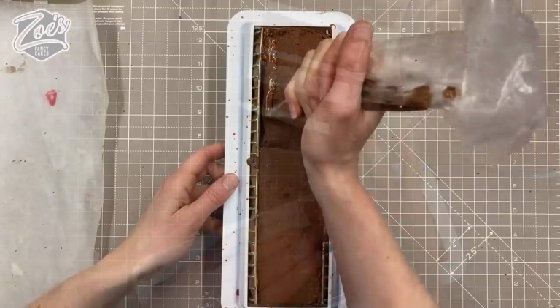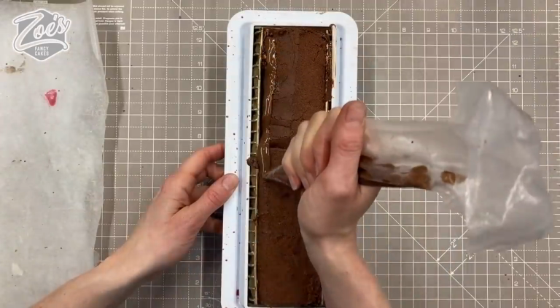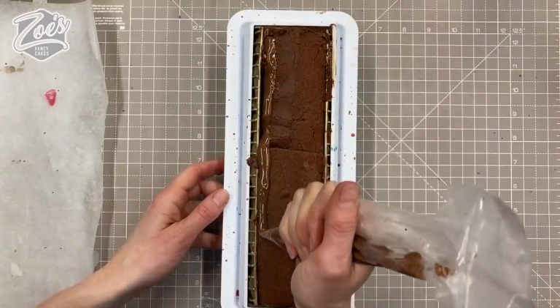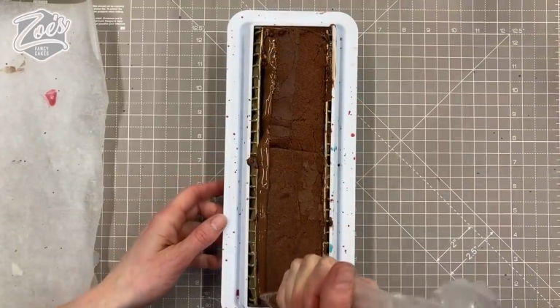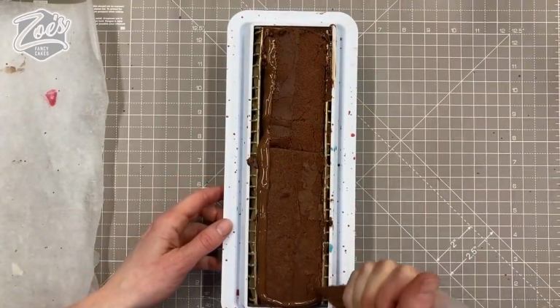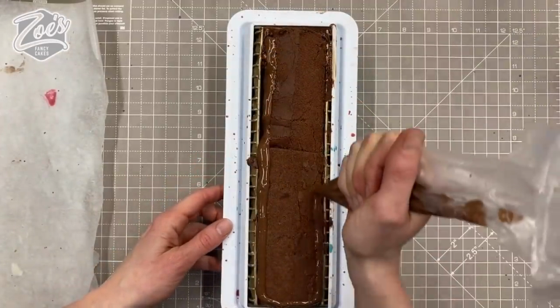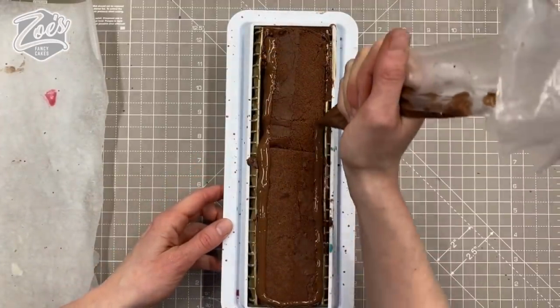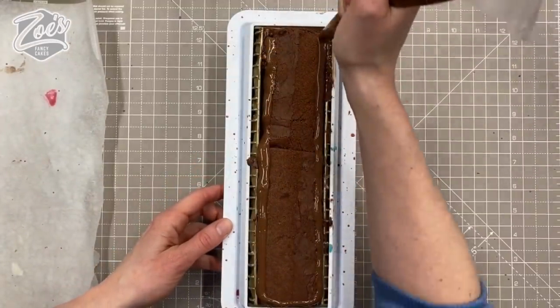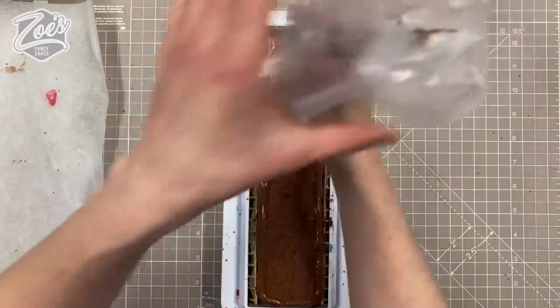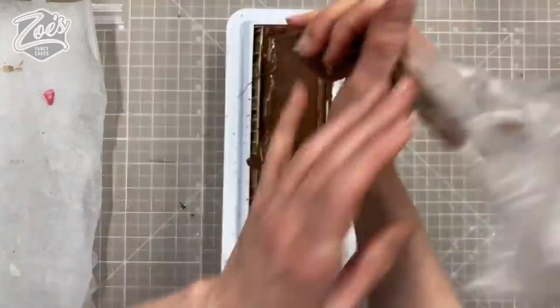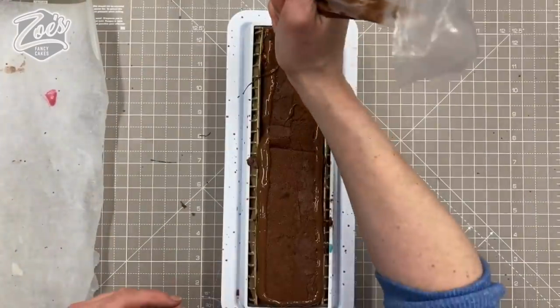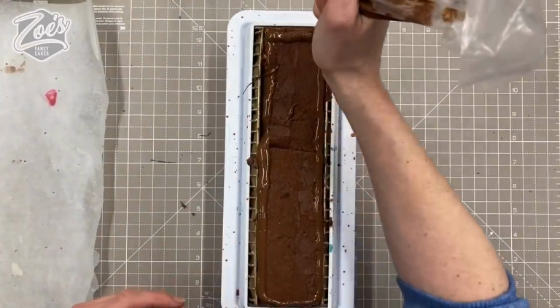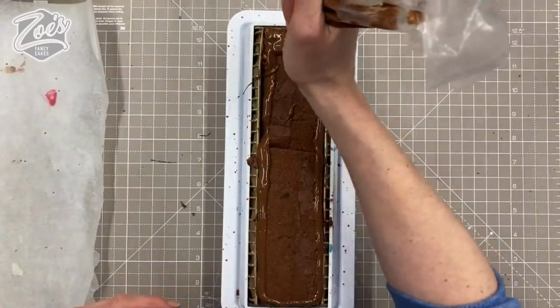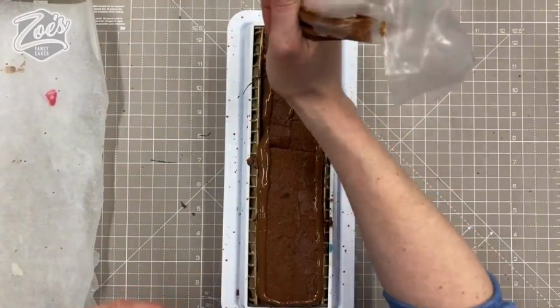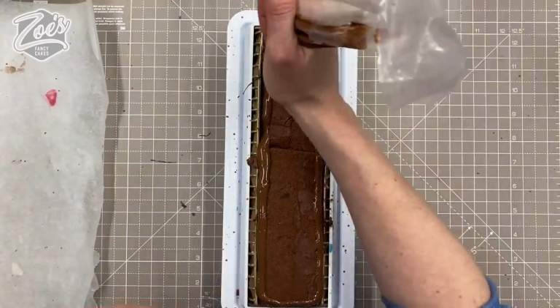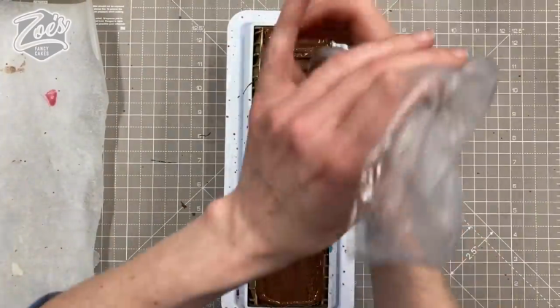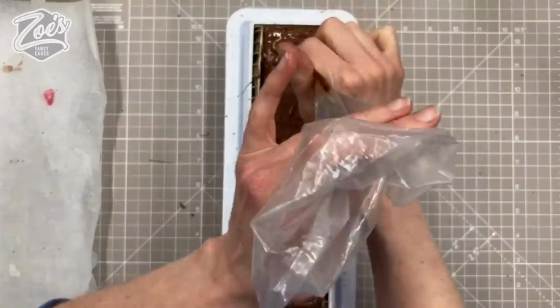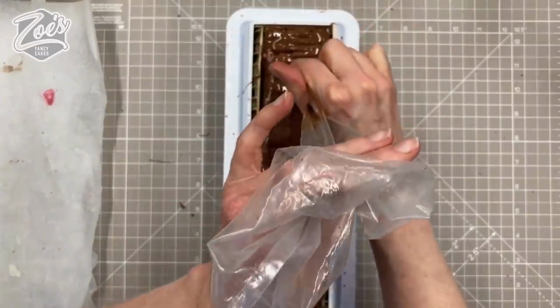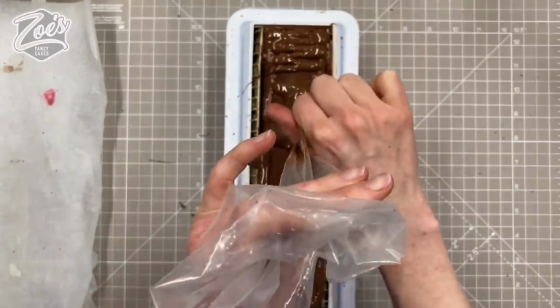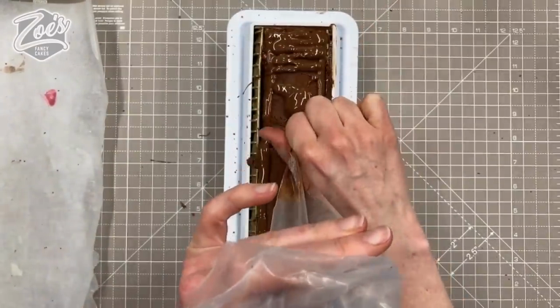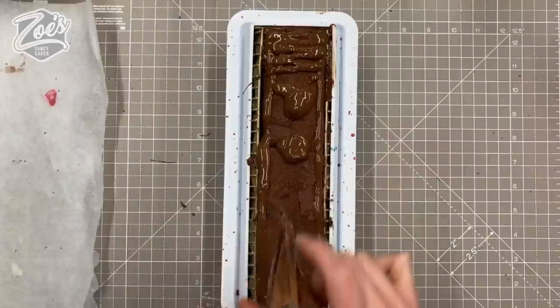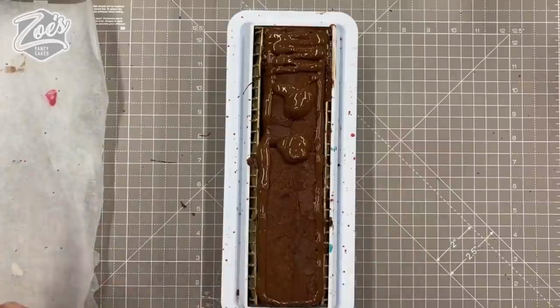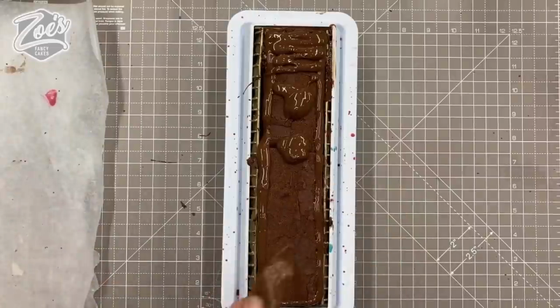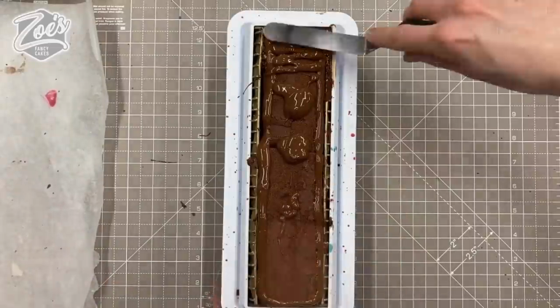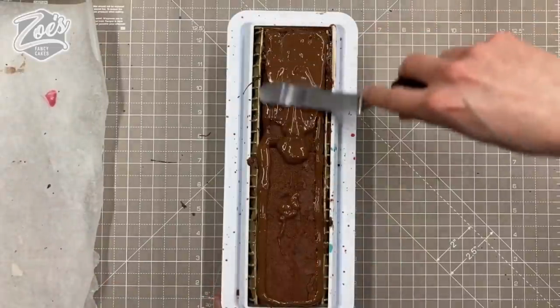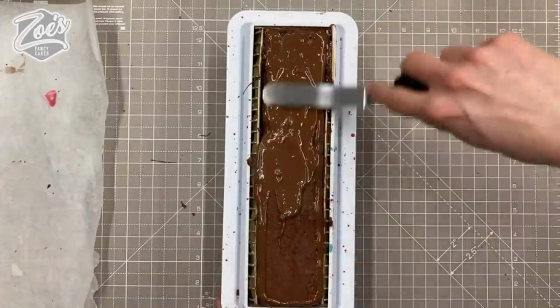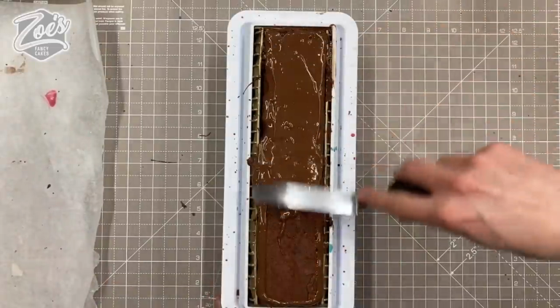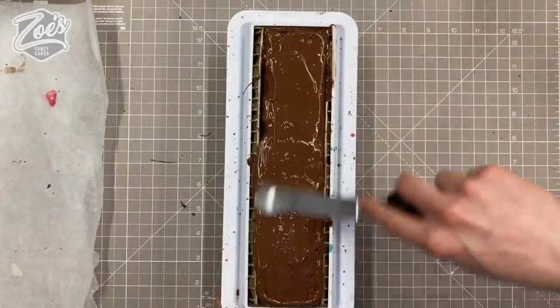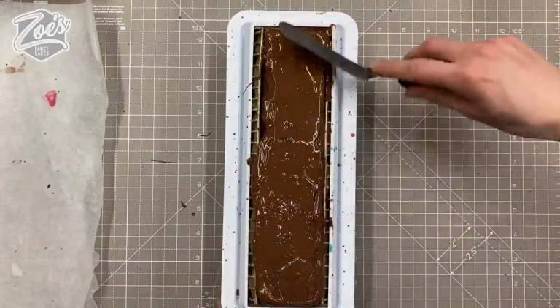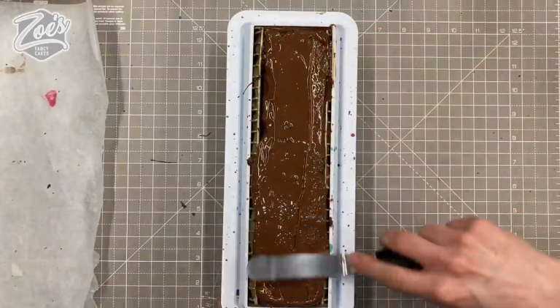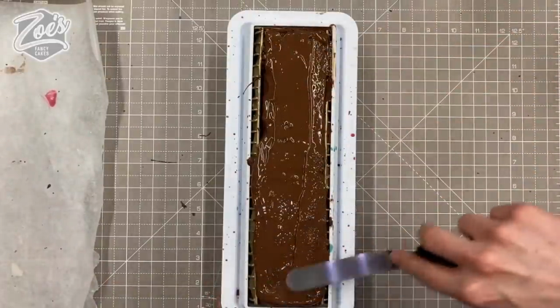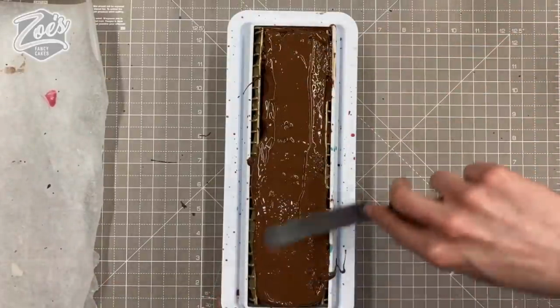Once that's in, I'm going to melt some more milk chocolate. The first one I did was actually with ruby chocolate which tasted really nice, but I wanted to try milk chocolate for this one. I'm just spreading it thin on the back so it sets on the bottom.